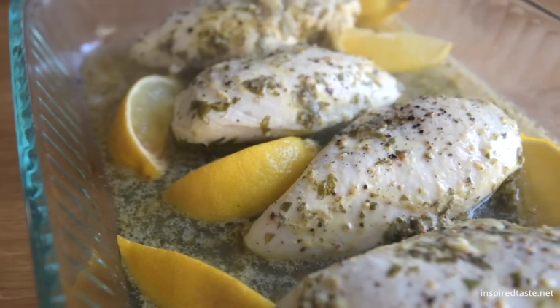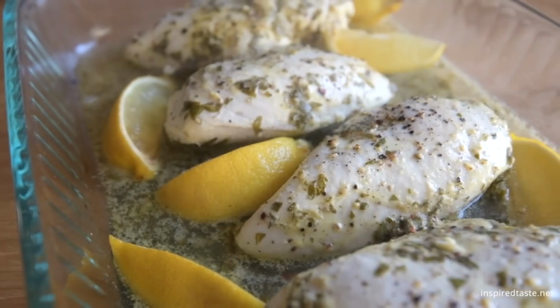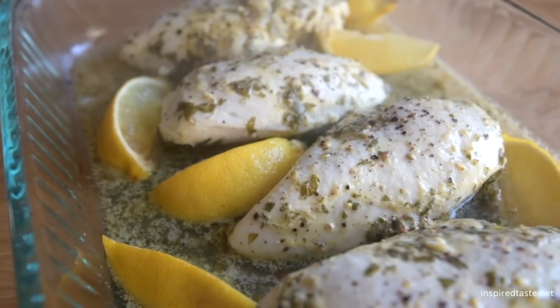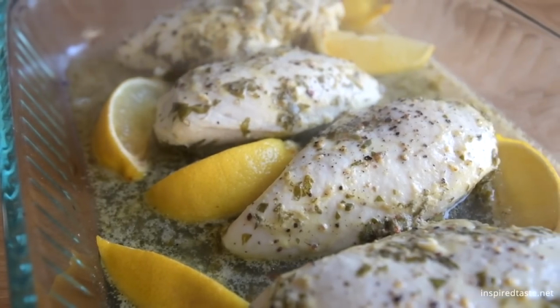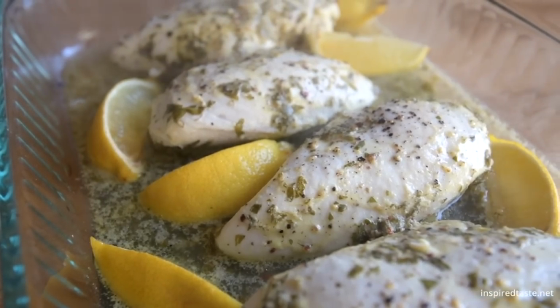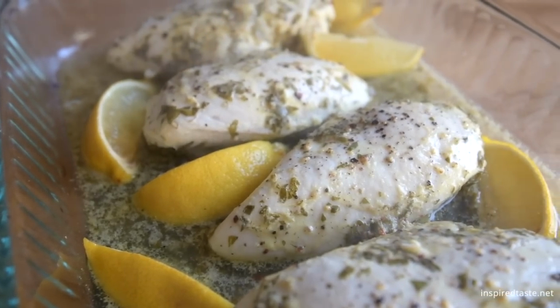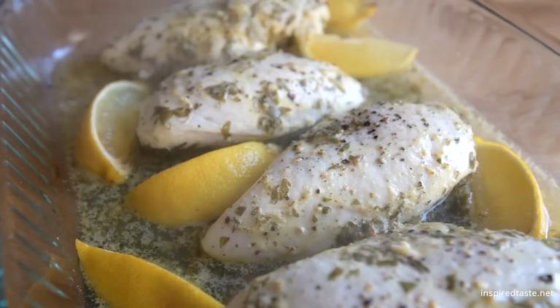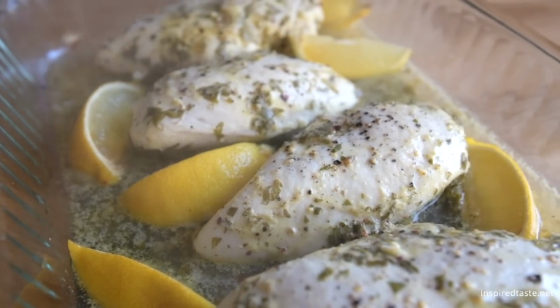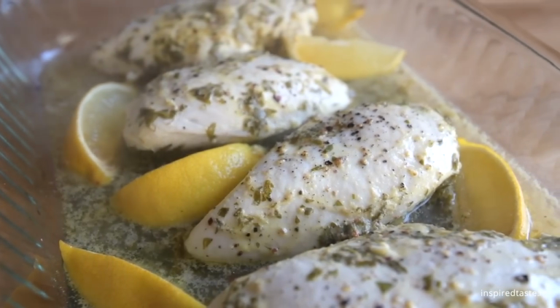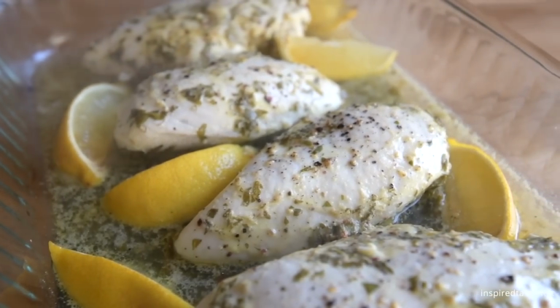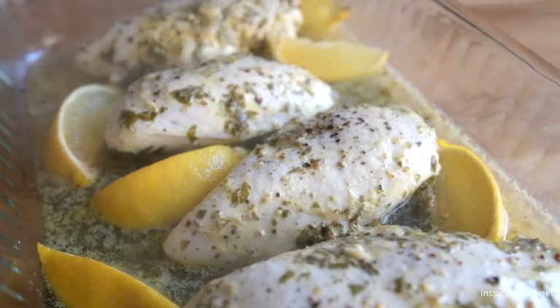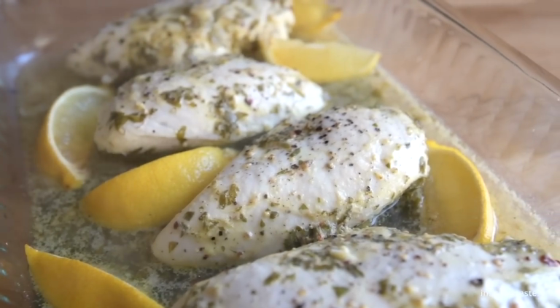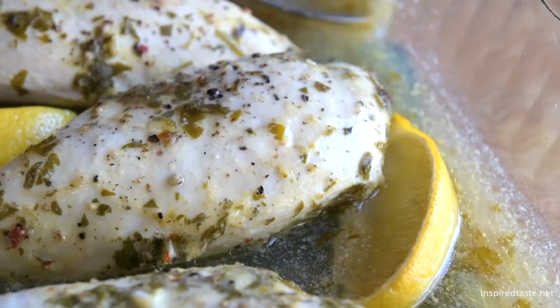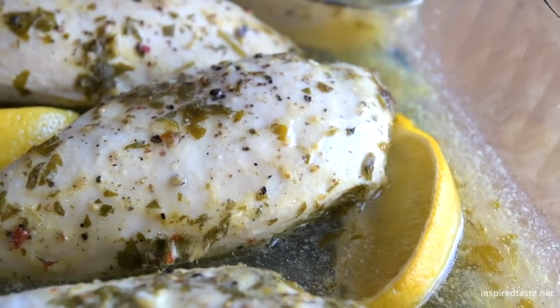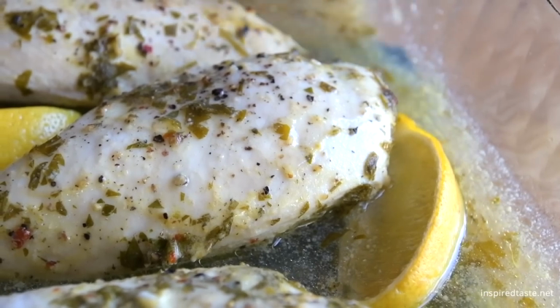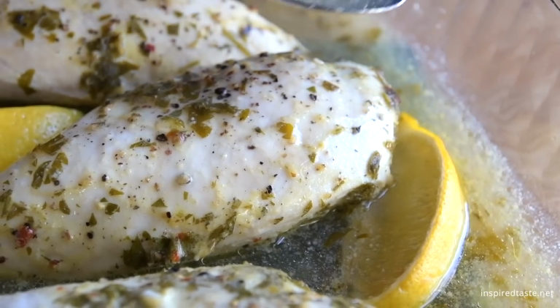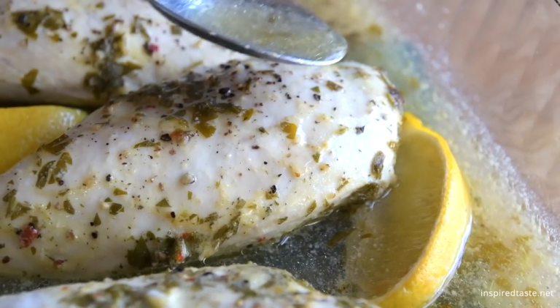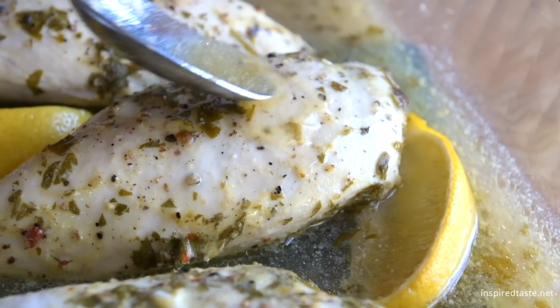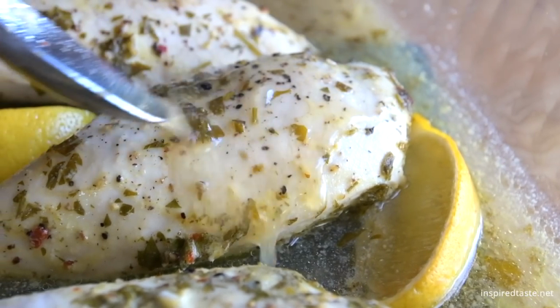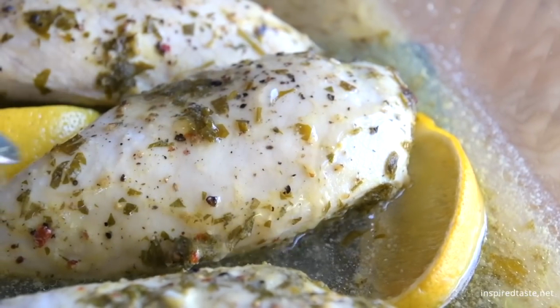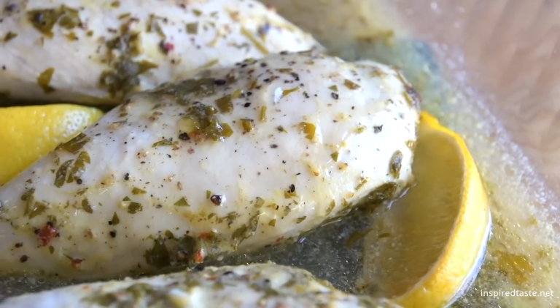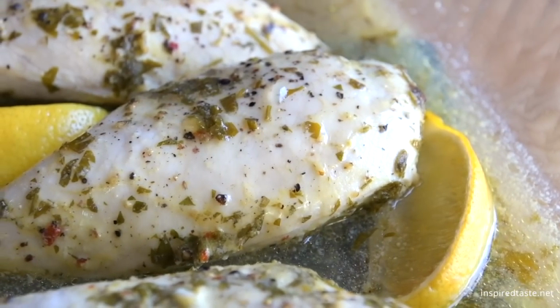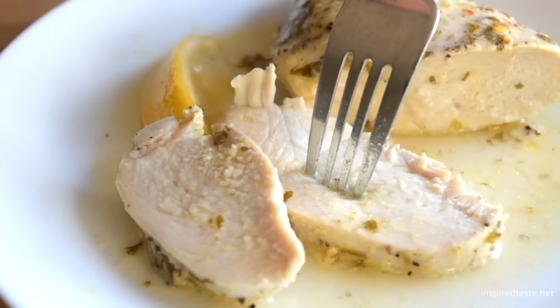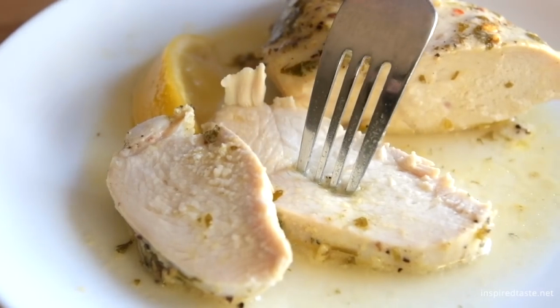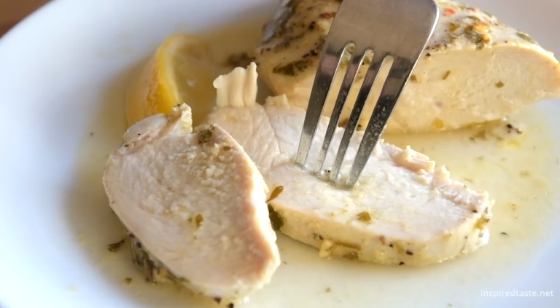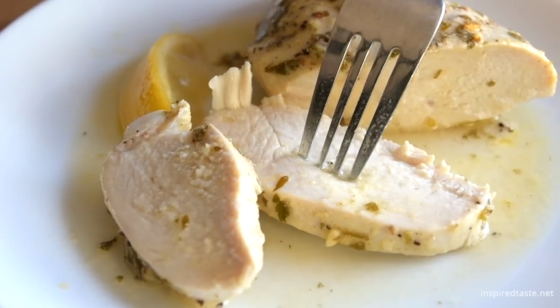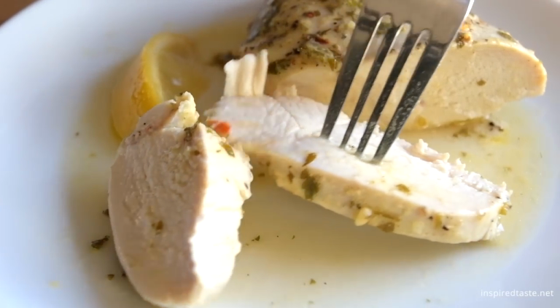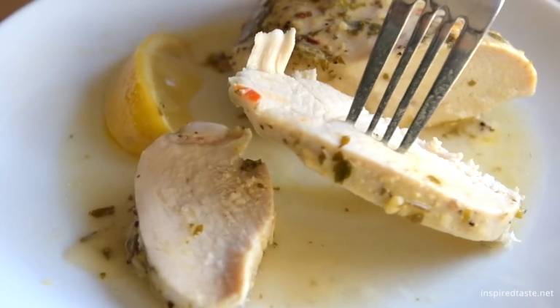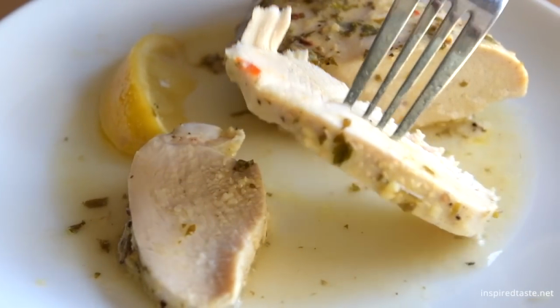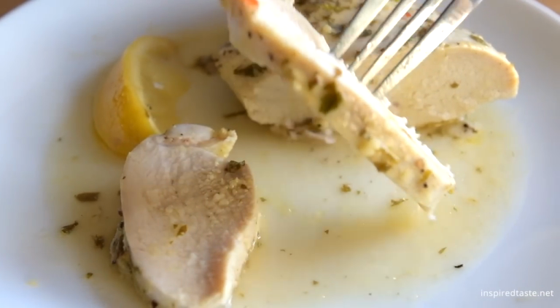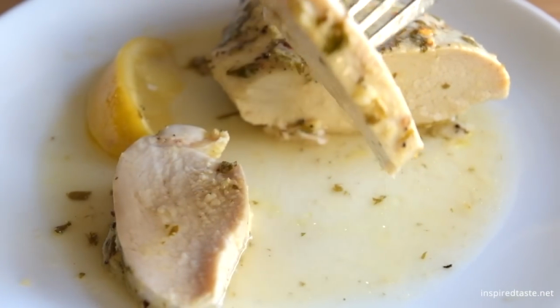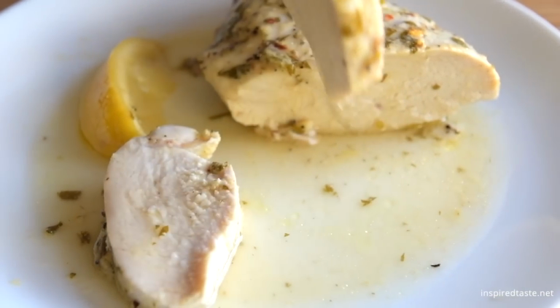Let the chicken rest about 10 minutes, then serve drizzled with some of the liquid left in the baking dish. It's delicious. Enjoy!